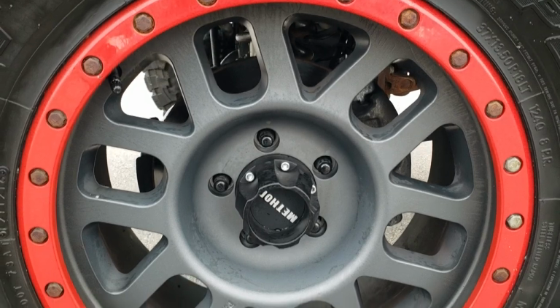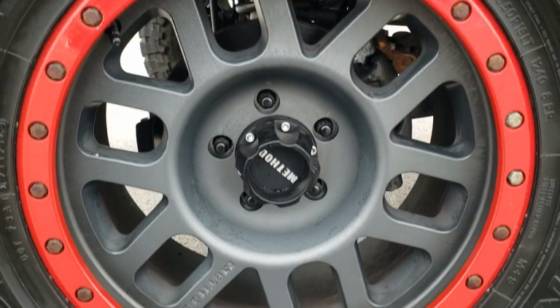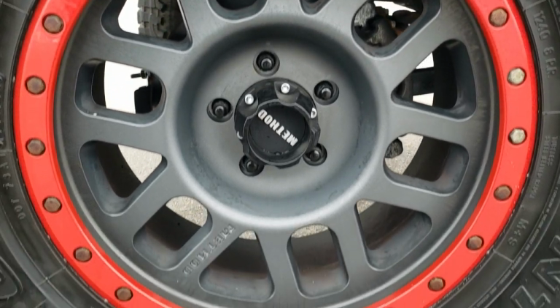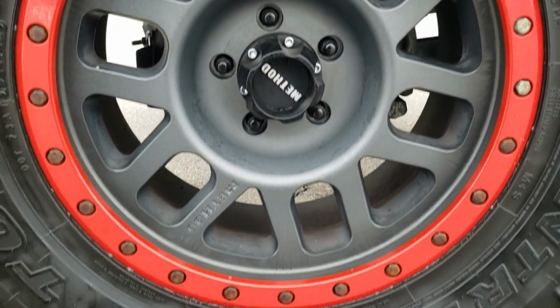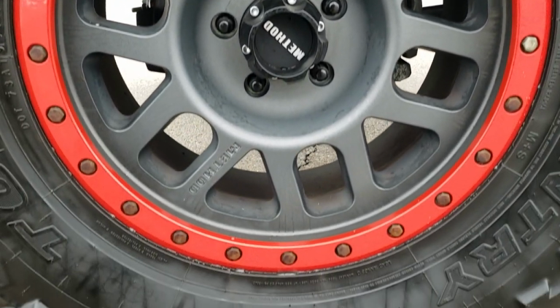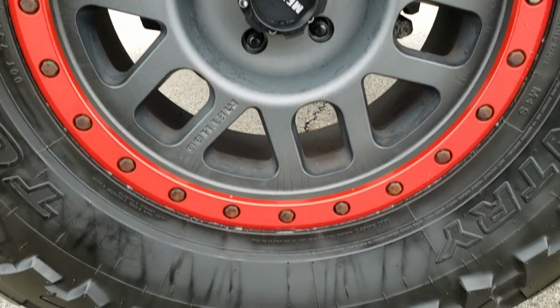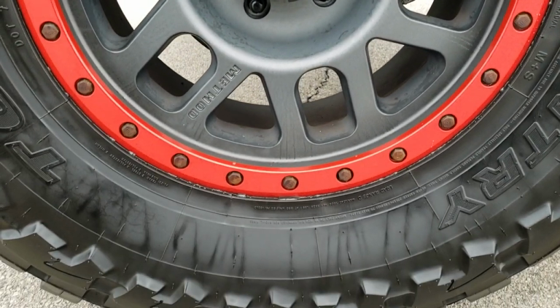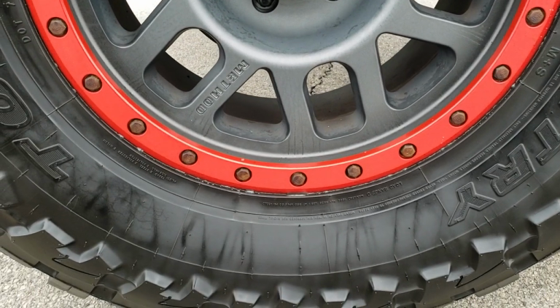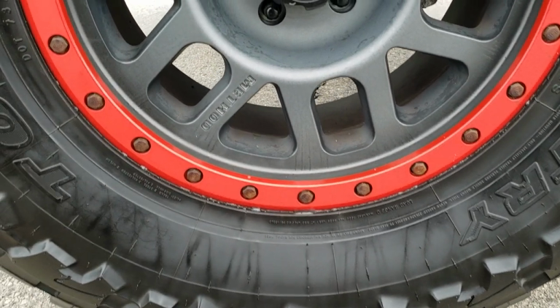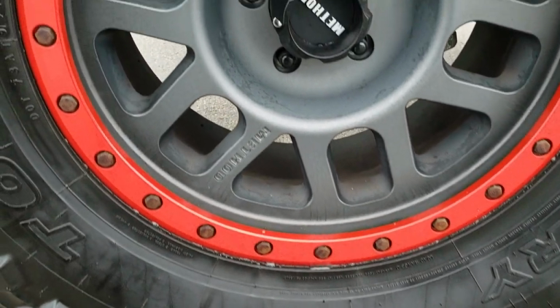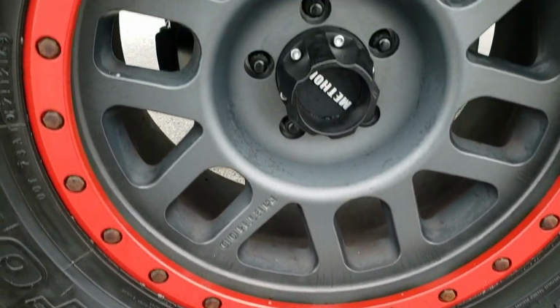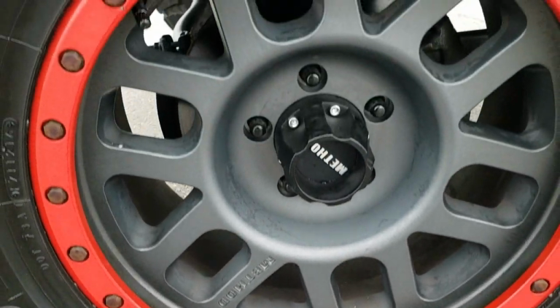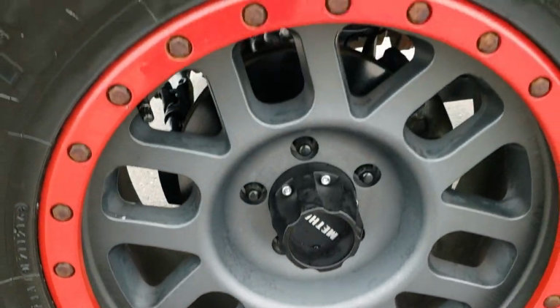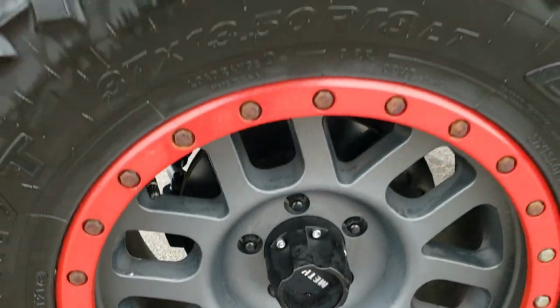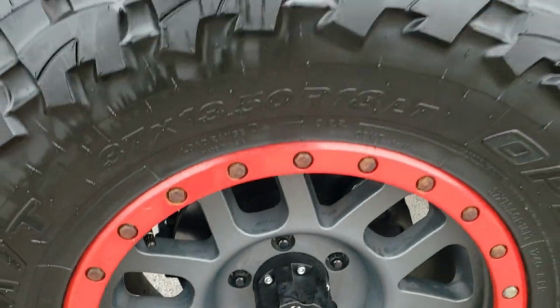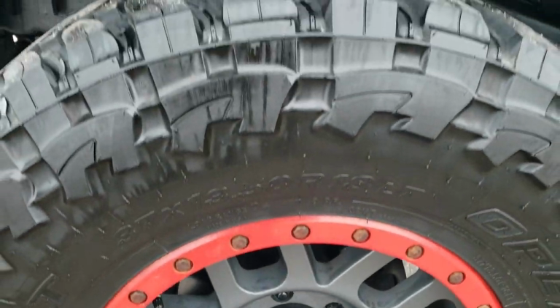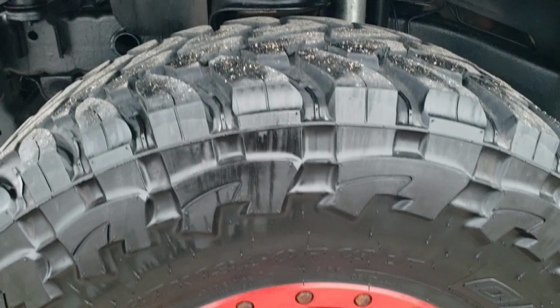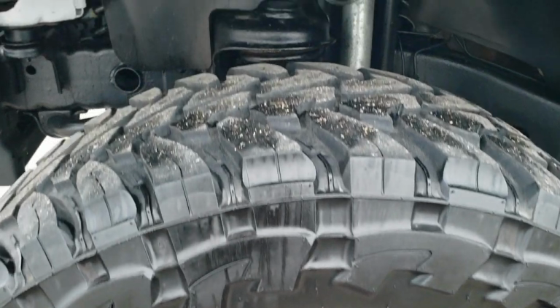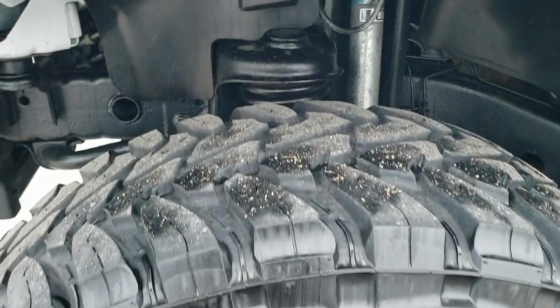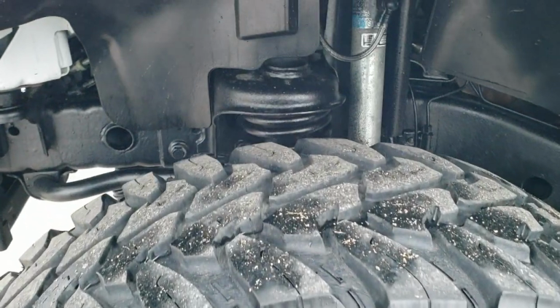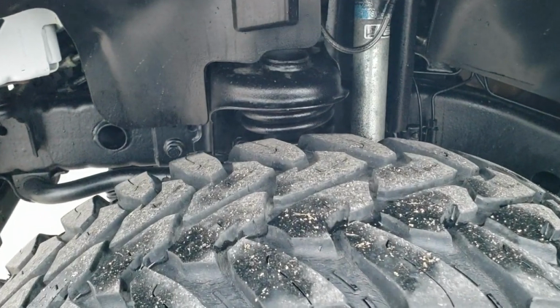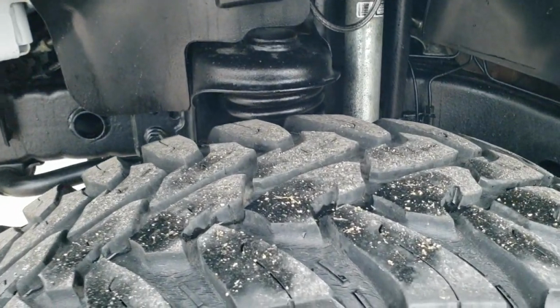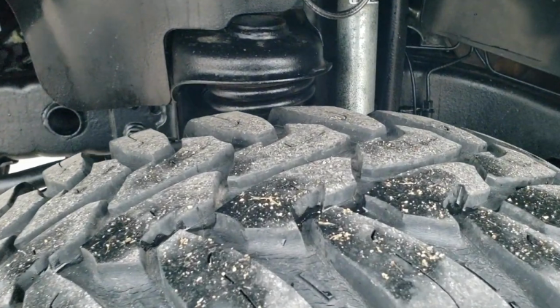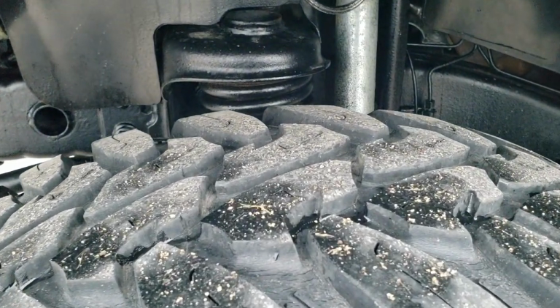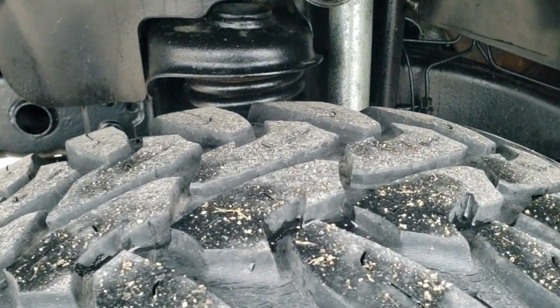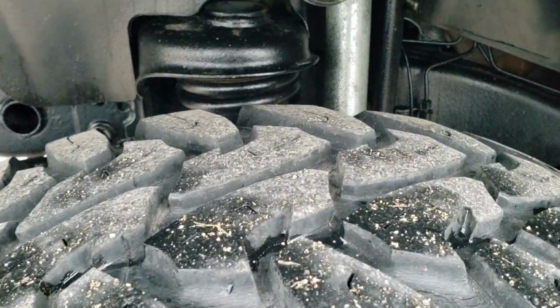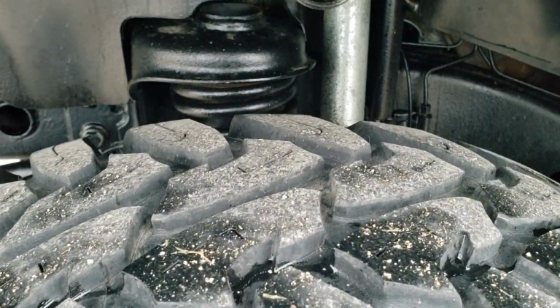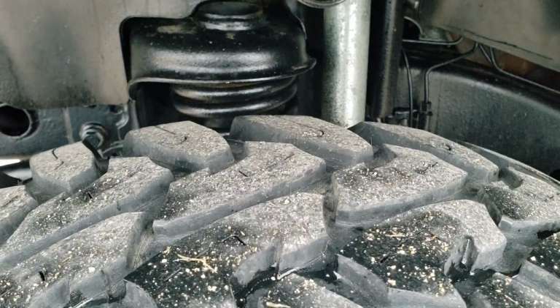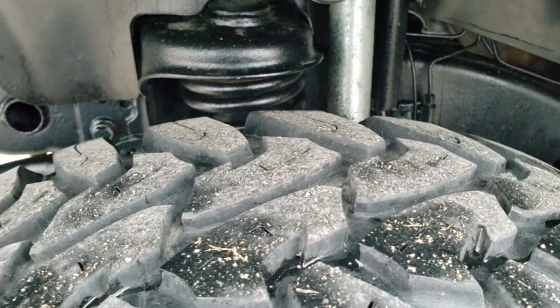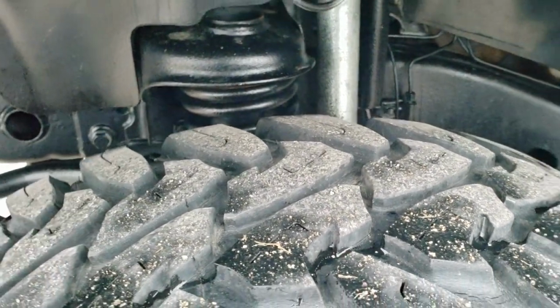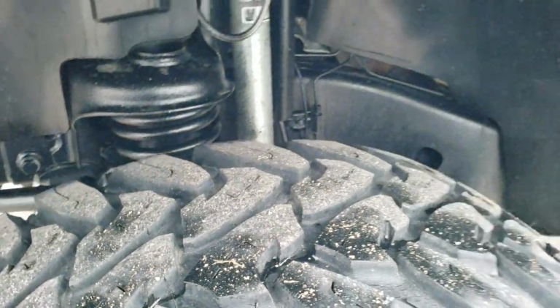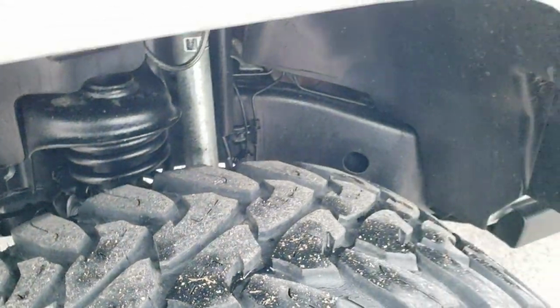It has Open Country Toyo MT tires — these are 37 by 13.5 R18s with bead locks and Method gray rims. If you want to check out more photos of this Jeep, in the upper right-hand part of the screen is a link right to our website. These tires have right around 50 to 60% of the tread left on them.